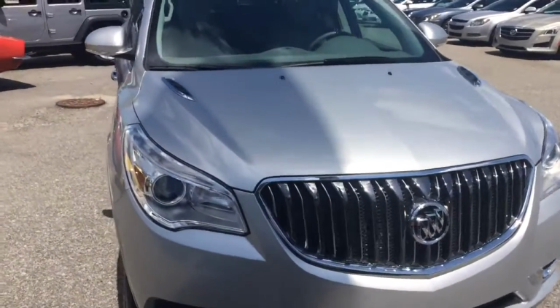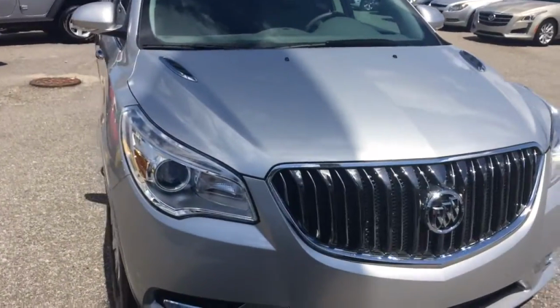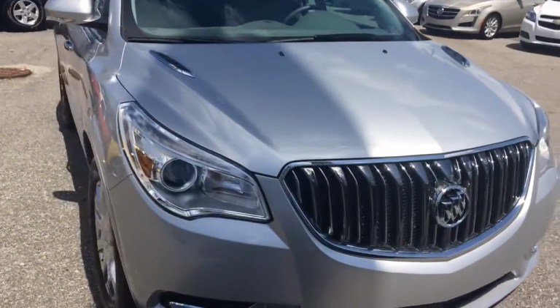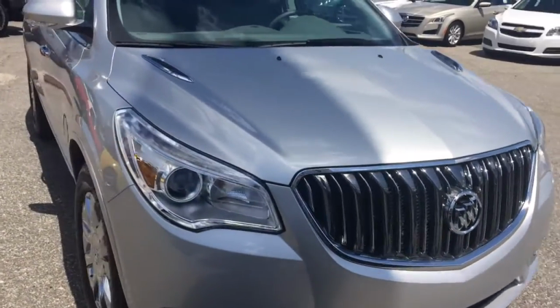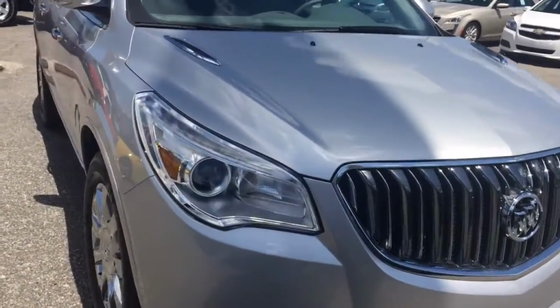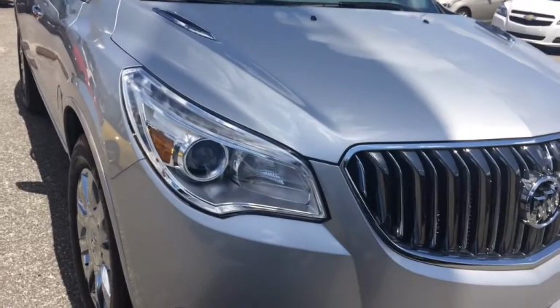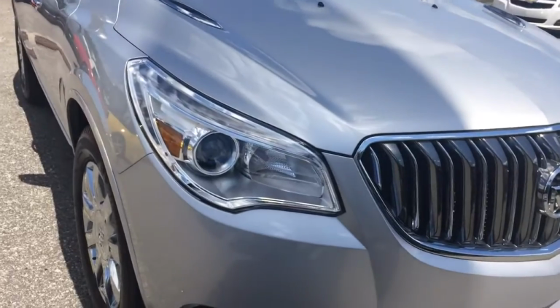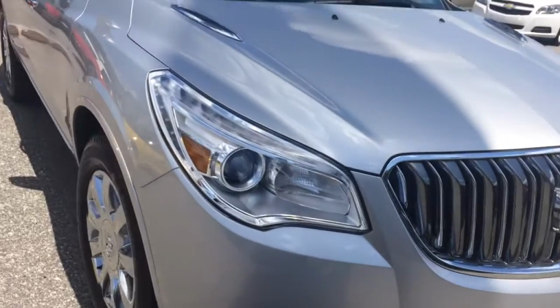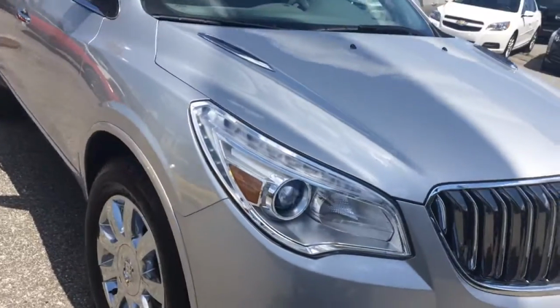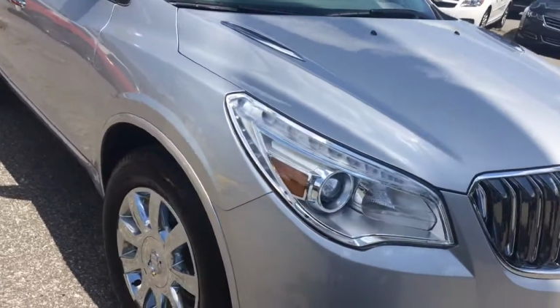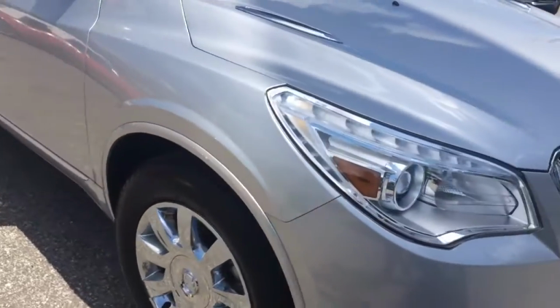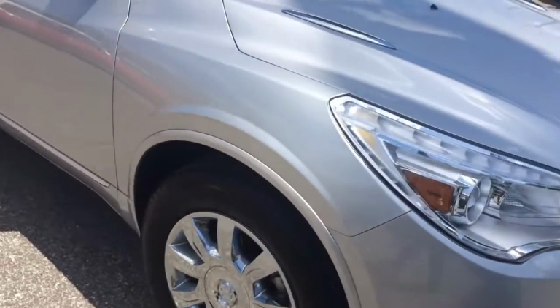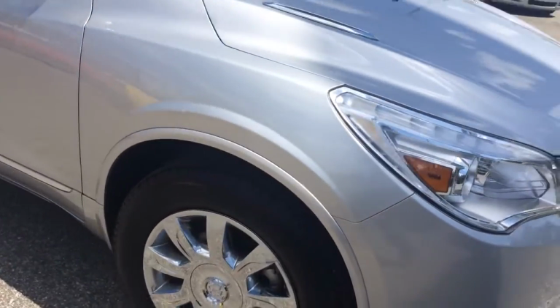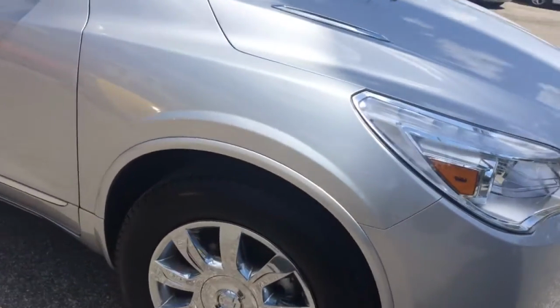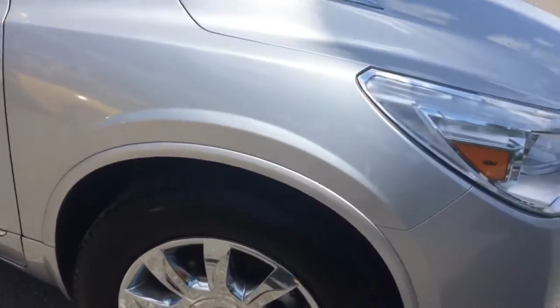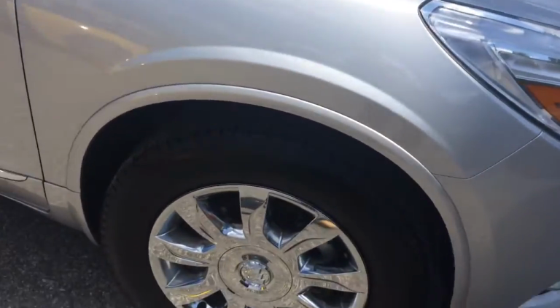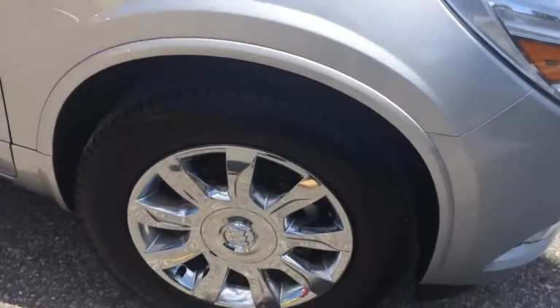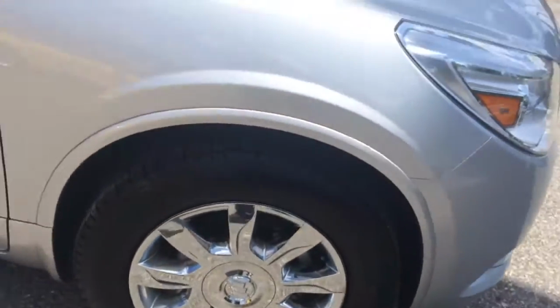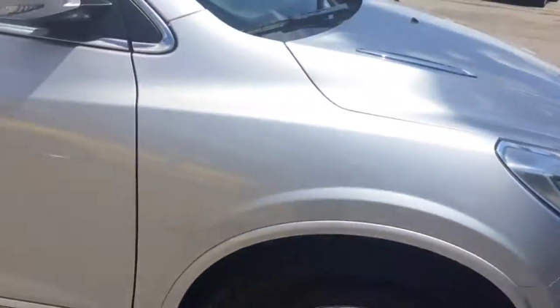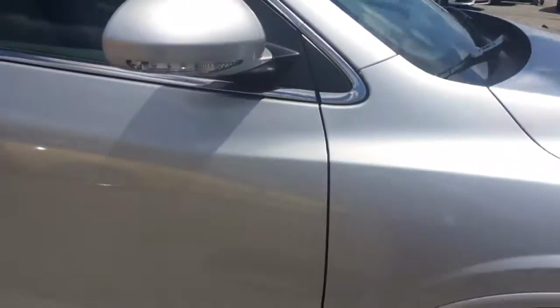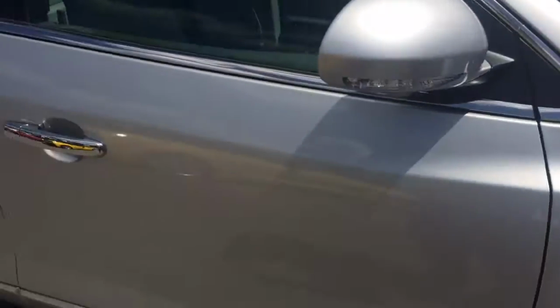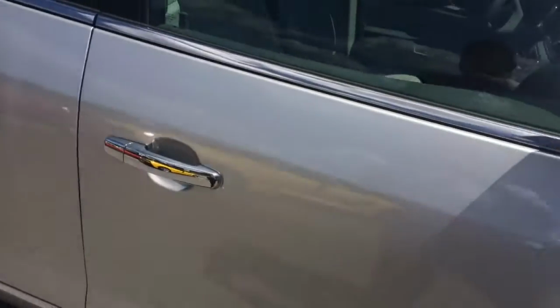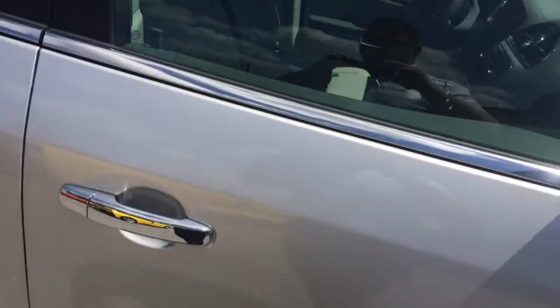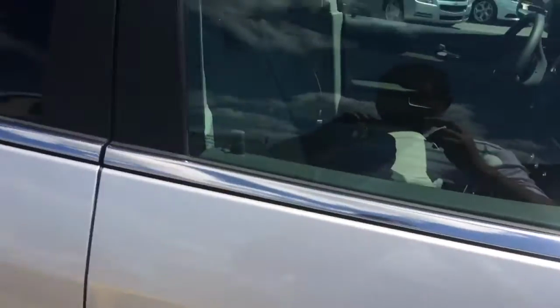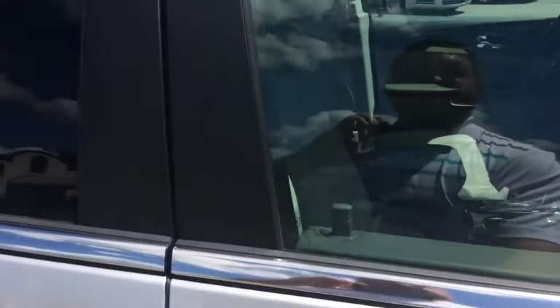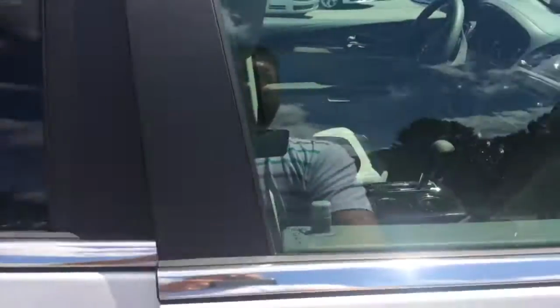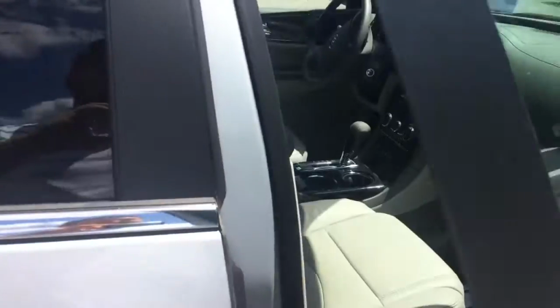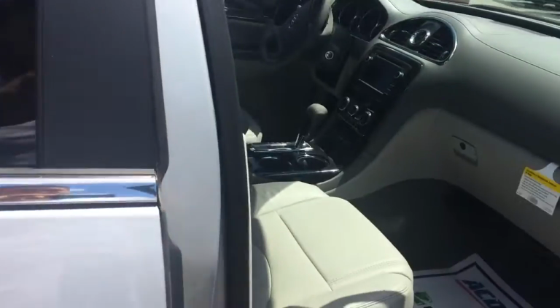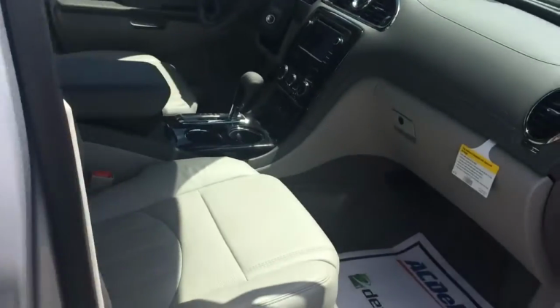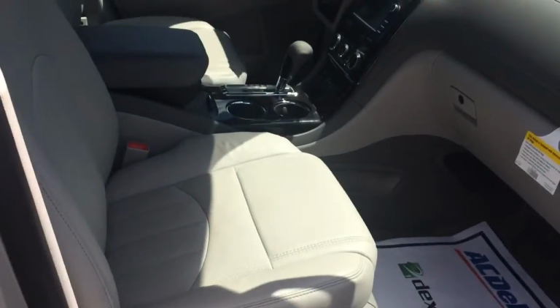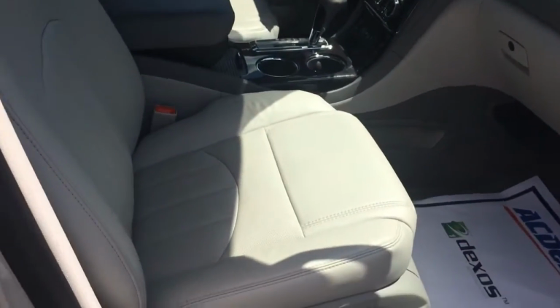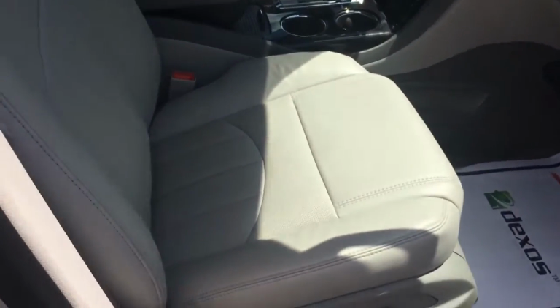Got those high-intensity discharge headlamps, big chrome wheels on the side. Those are 19-inch silver exterior with your light gray leather interior.